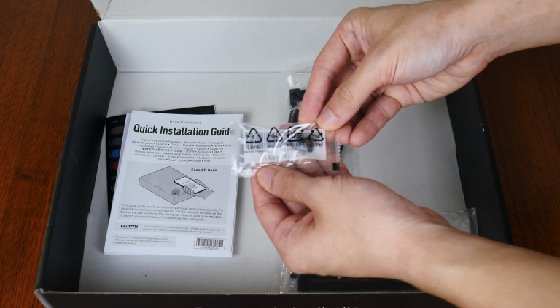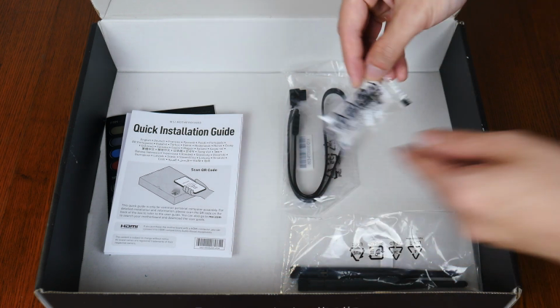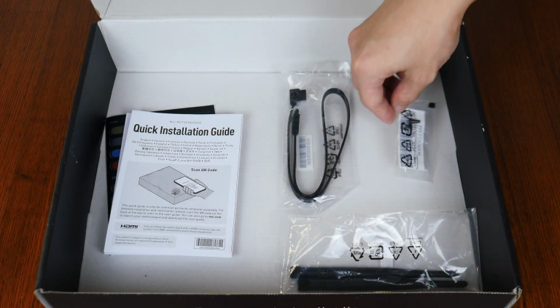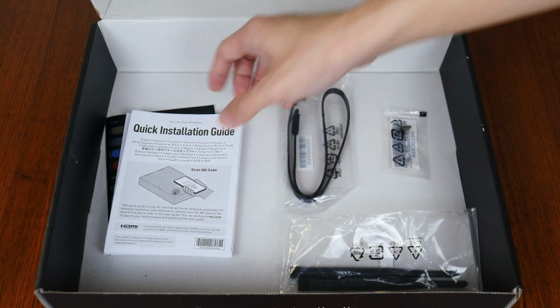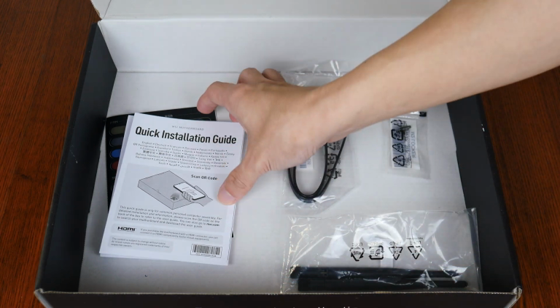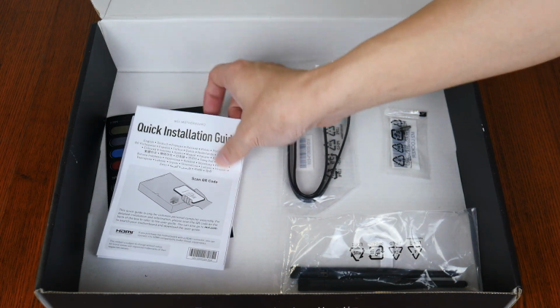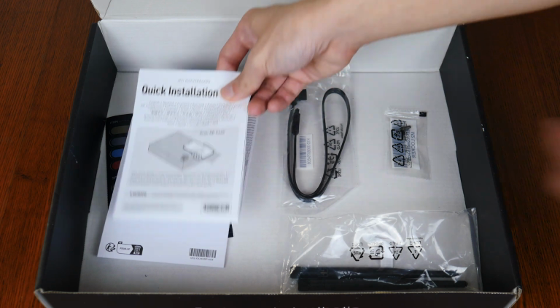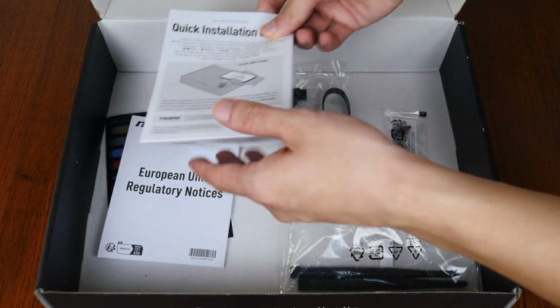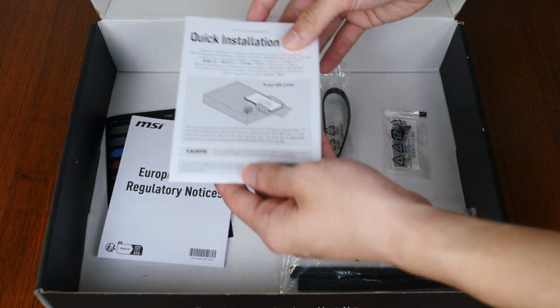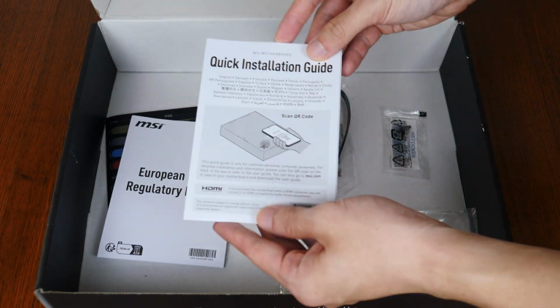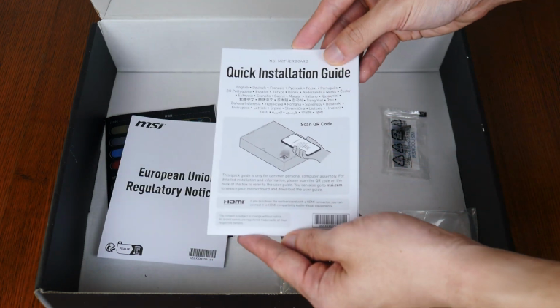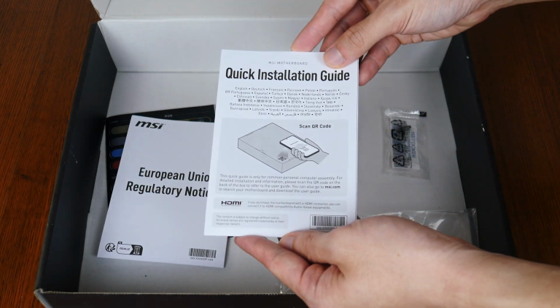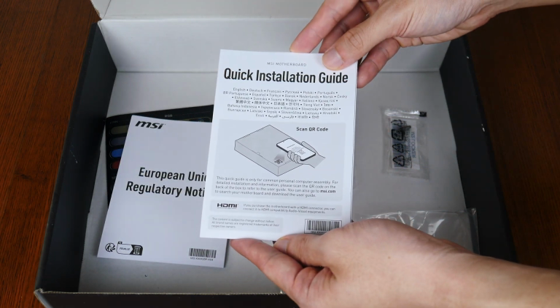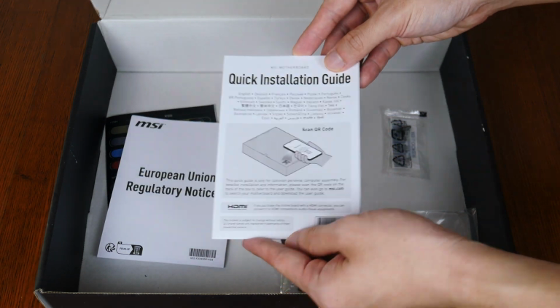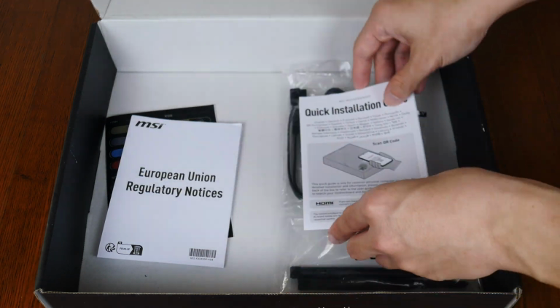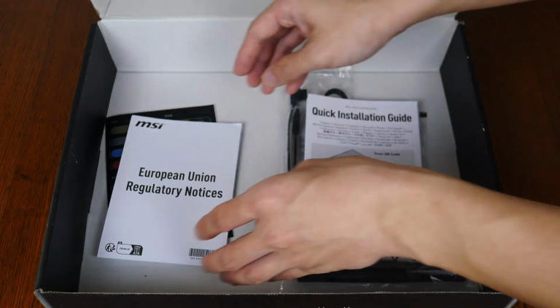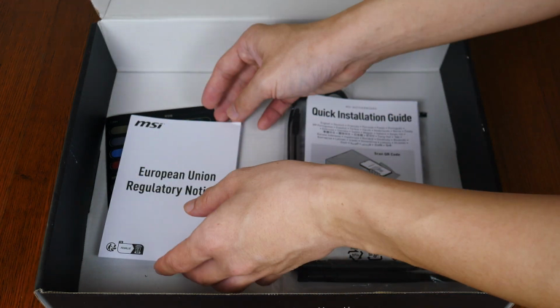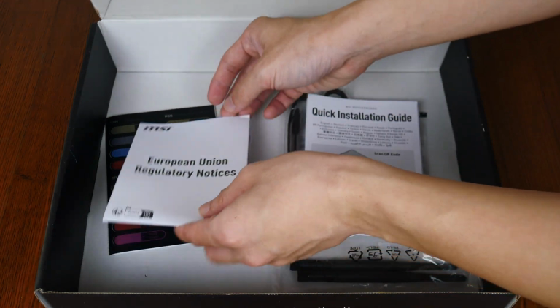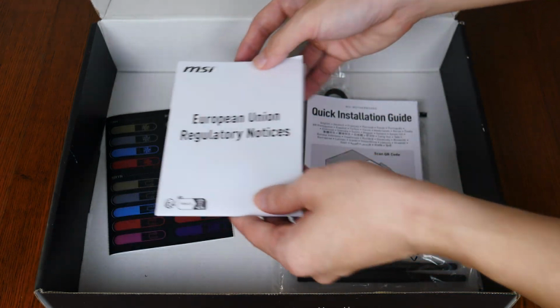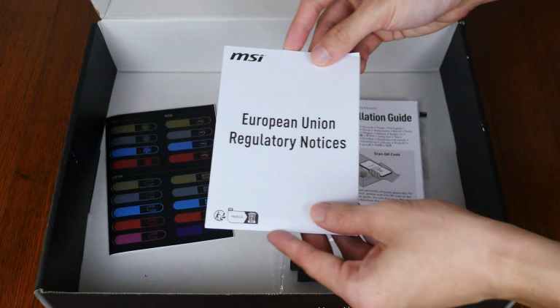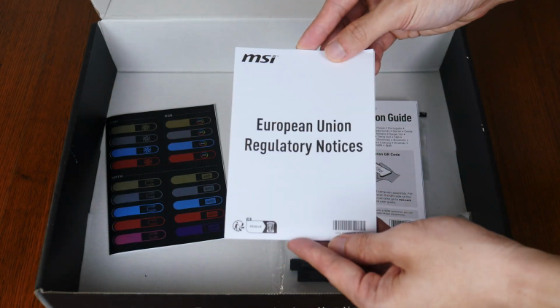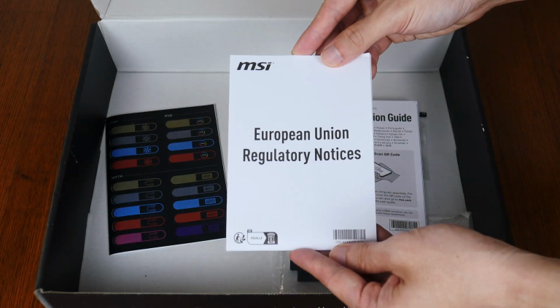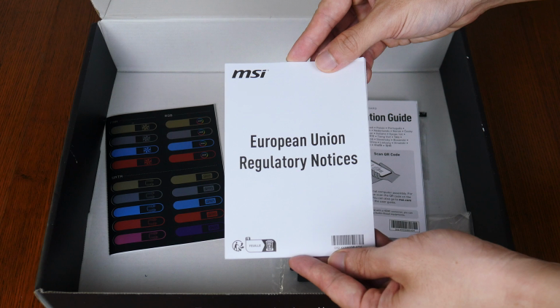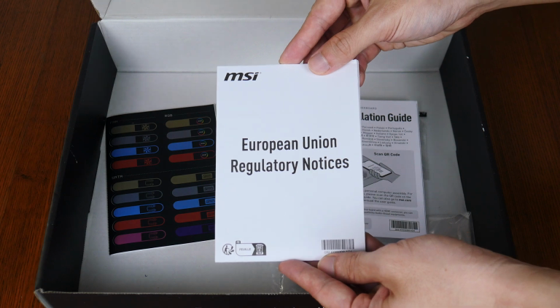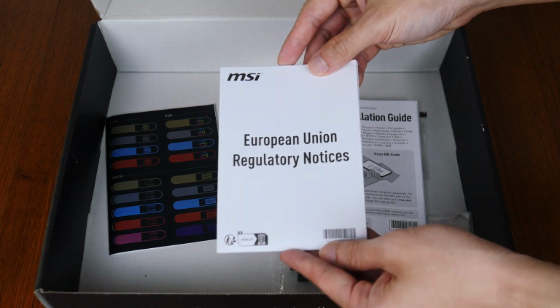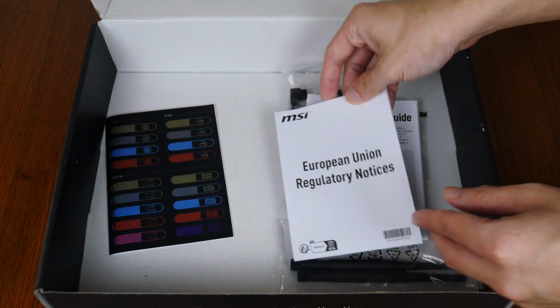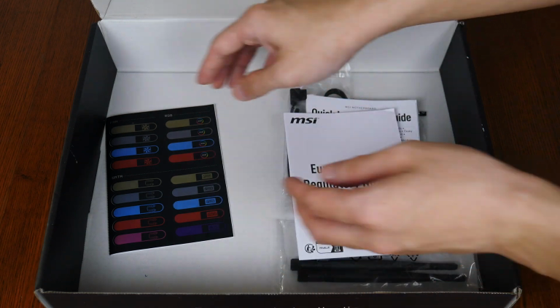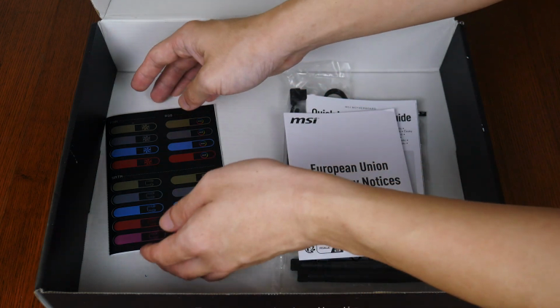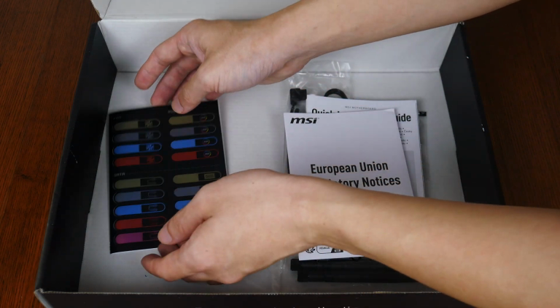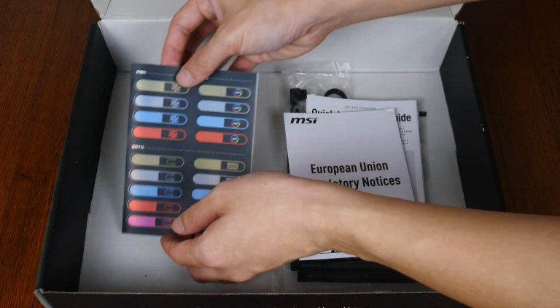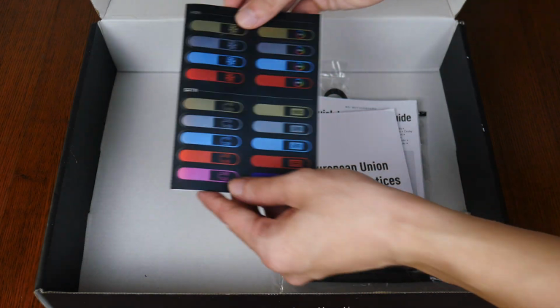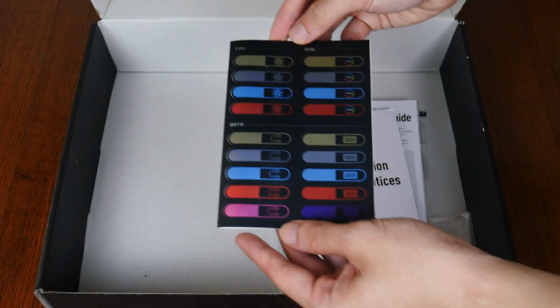On top of this, we get a quick start guide, a regulatory information leaflet, as well as a sheet of MSI stickers.